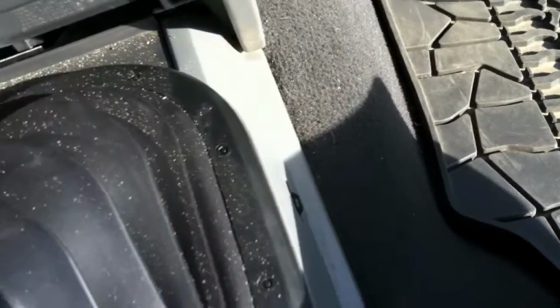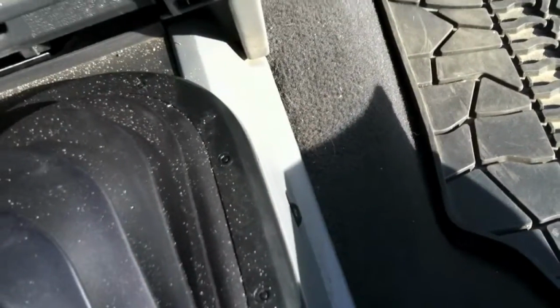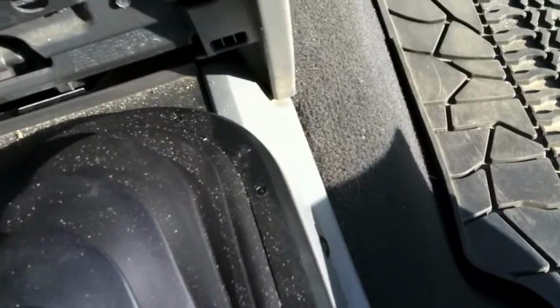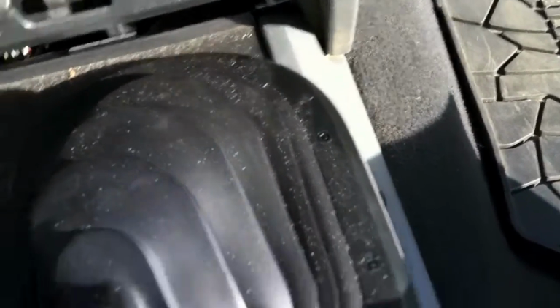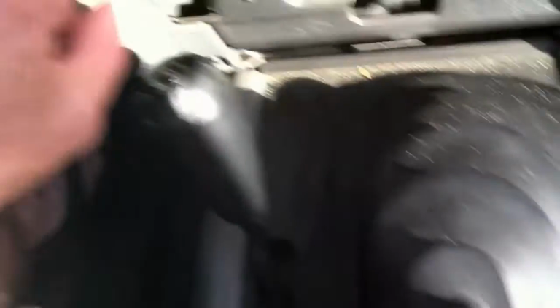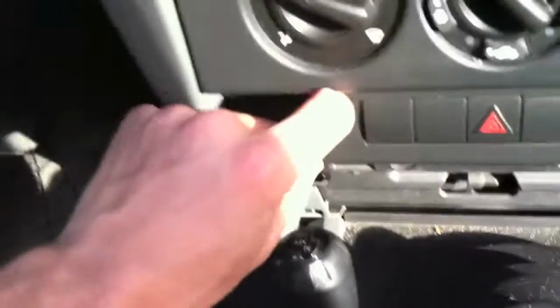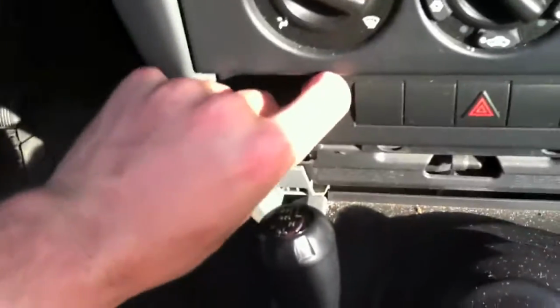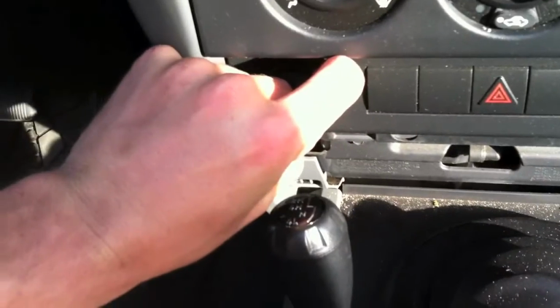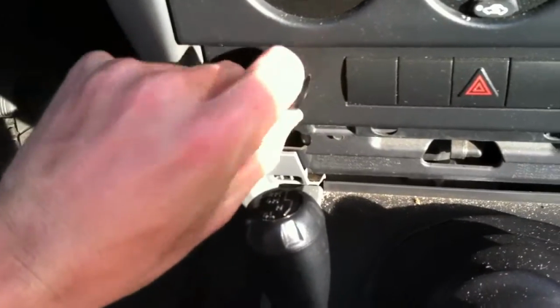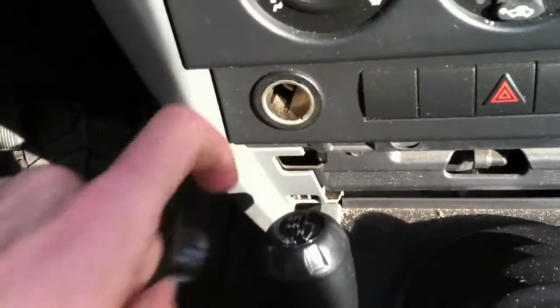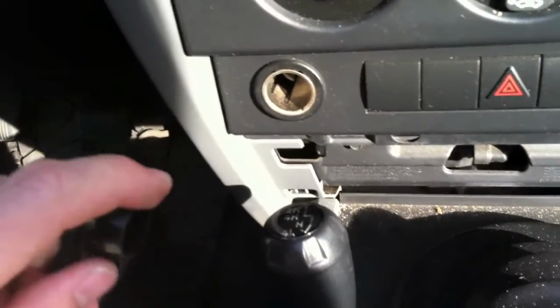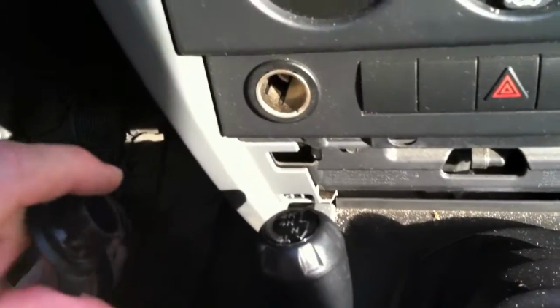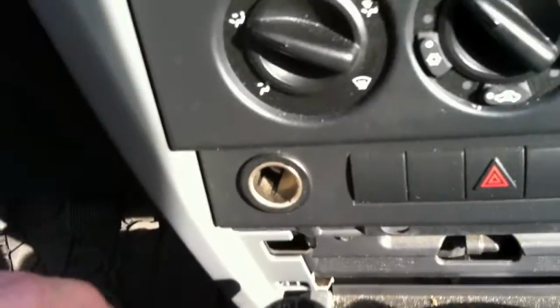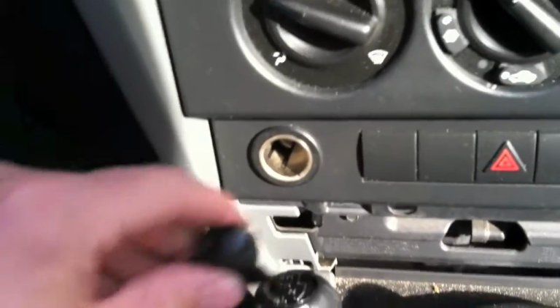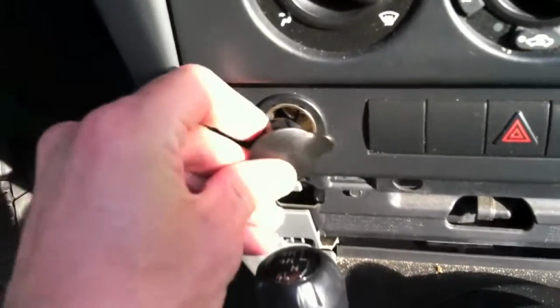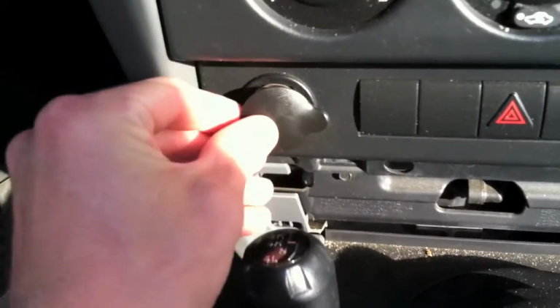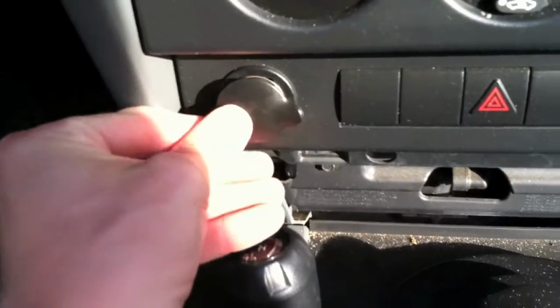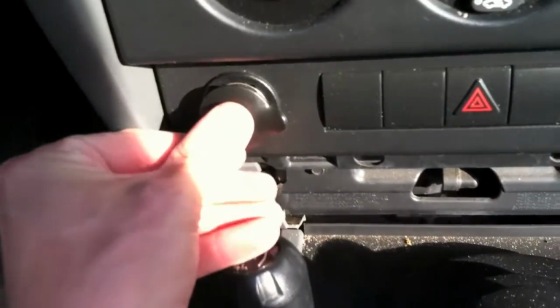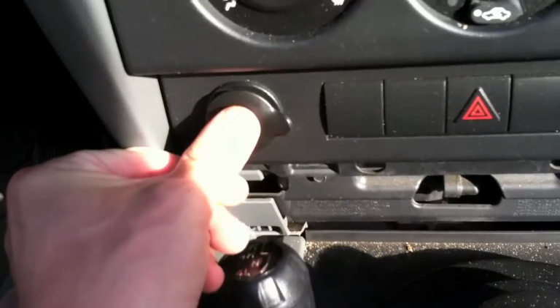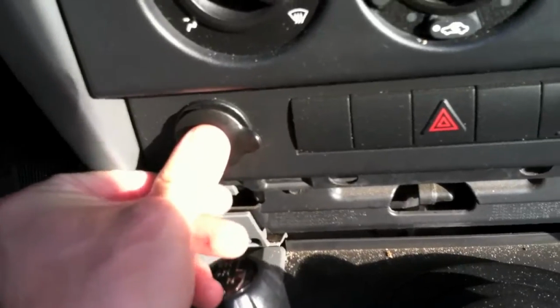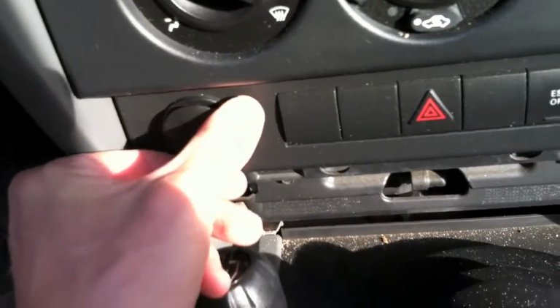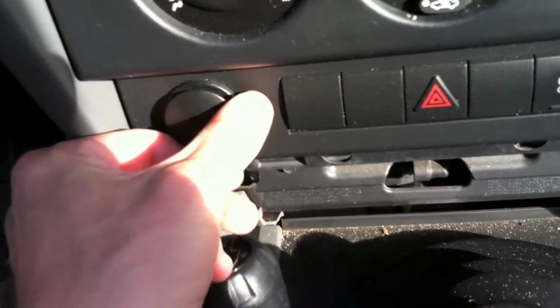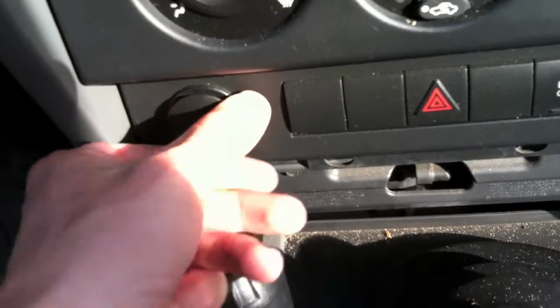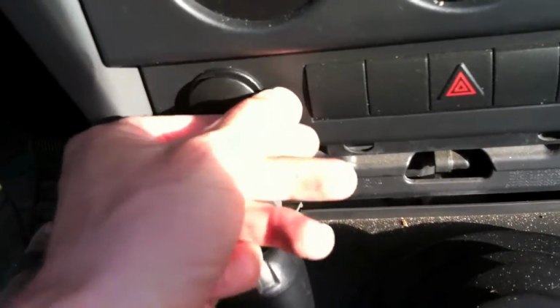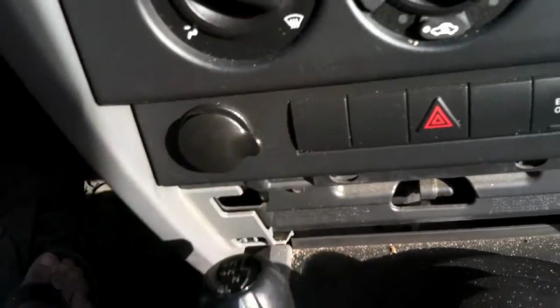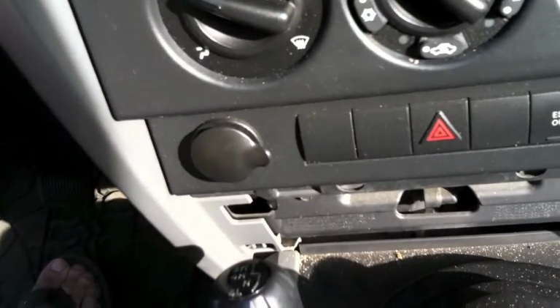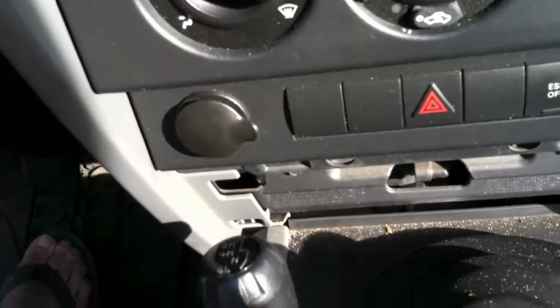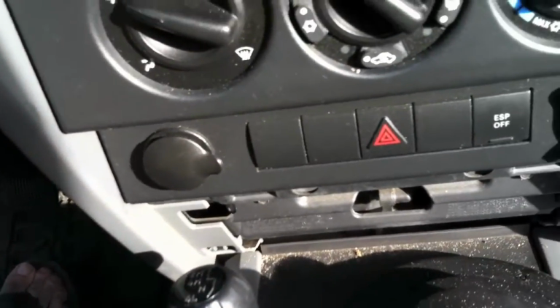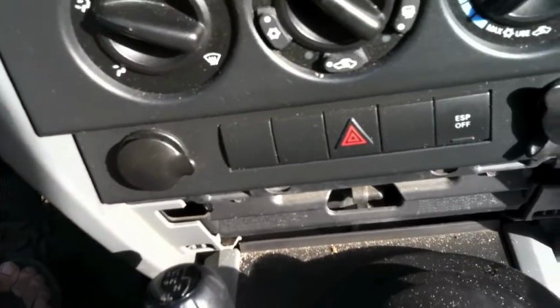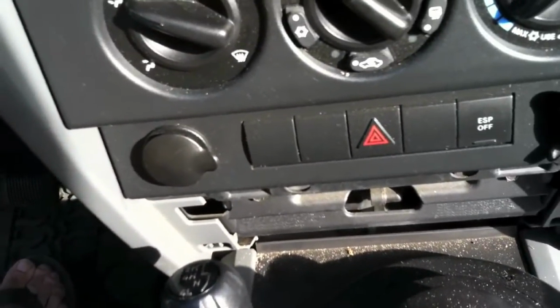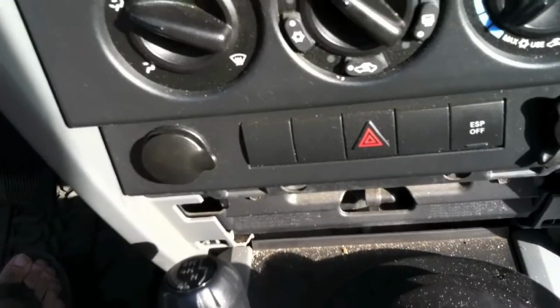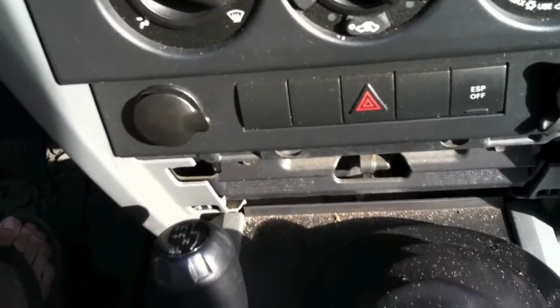How I'm going to power this is I'm going to tie into the cigarette lighter that works only when the Jeep is running. That way I won't leave it on and run down my battery when I'm not in it.